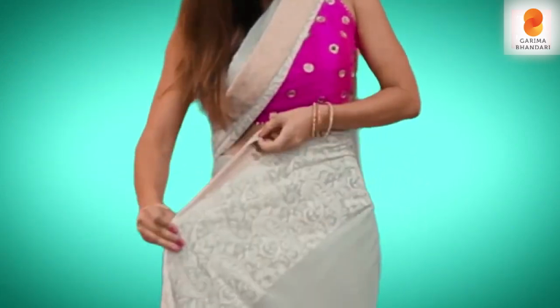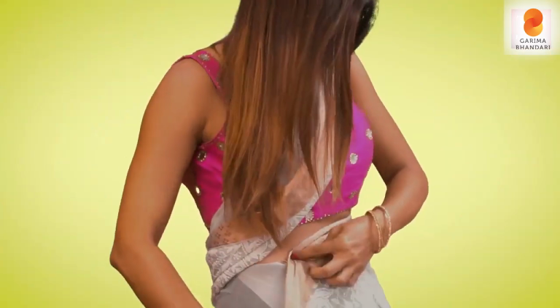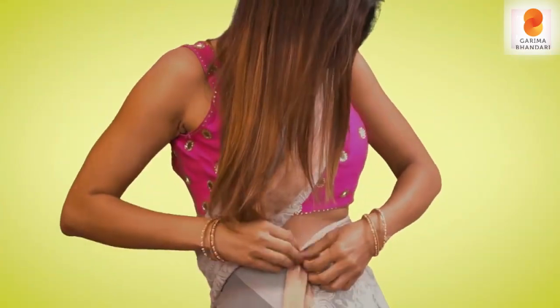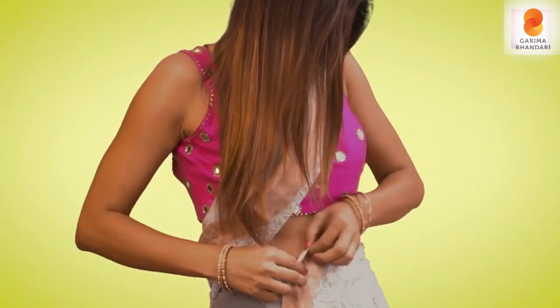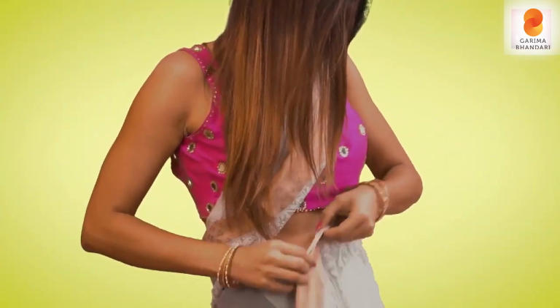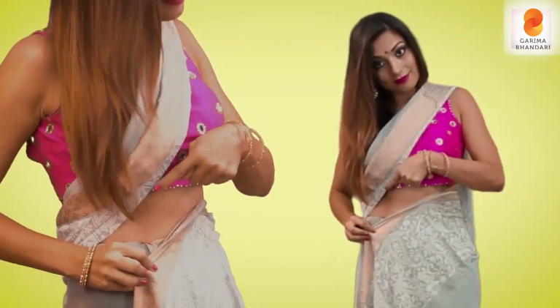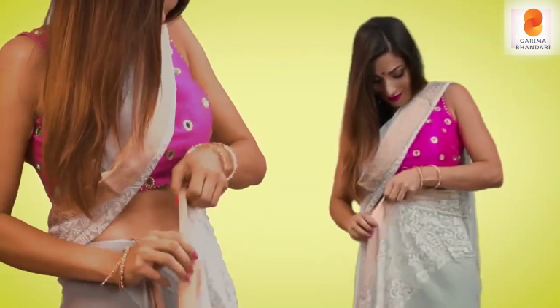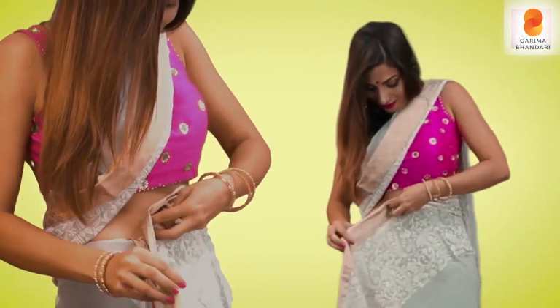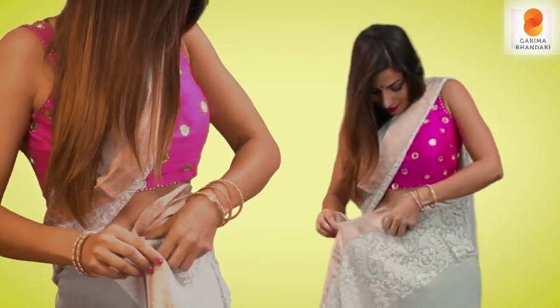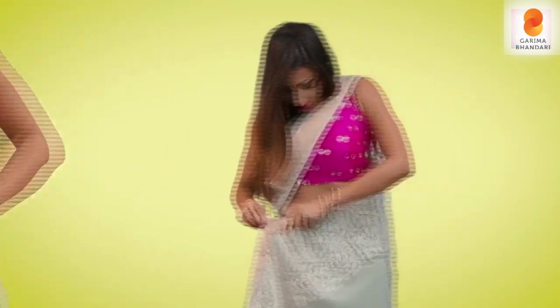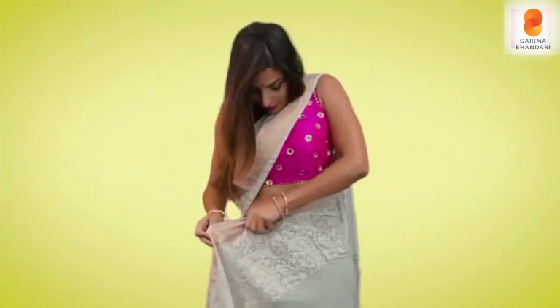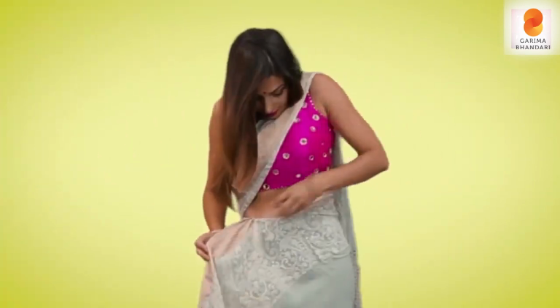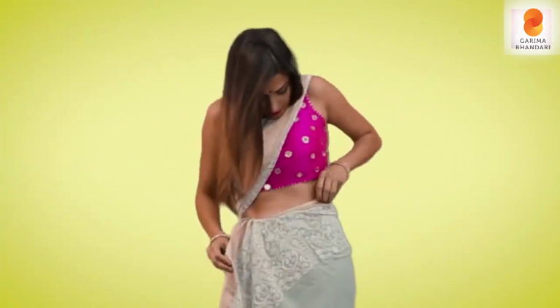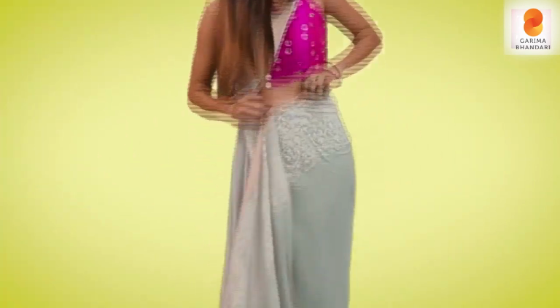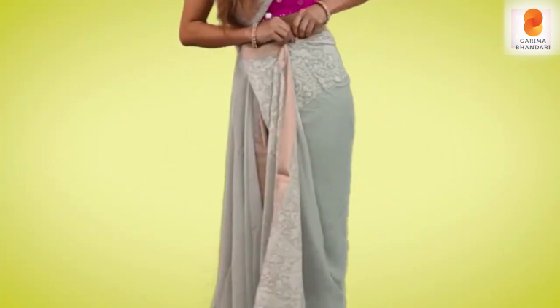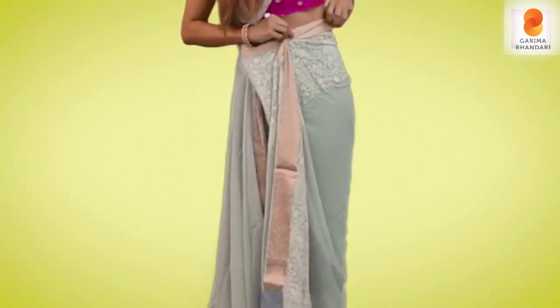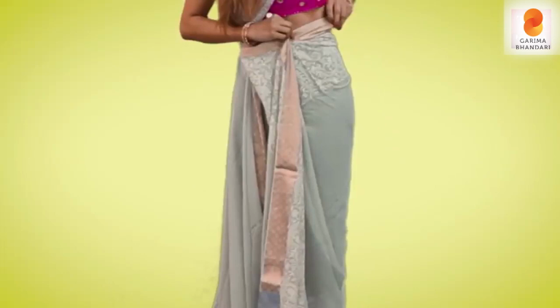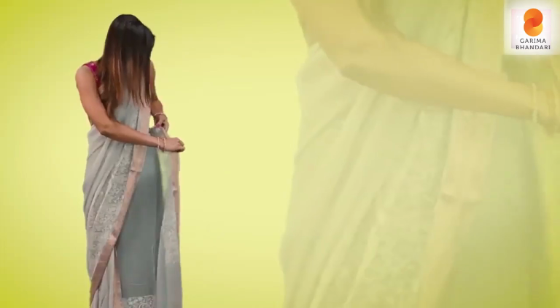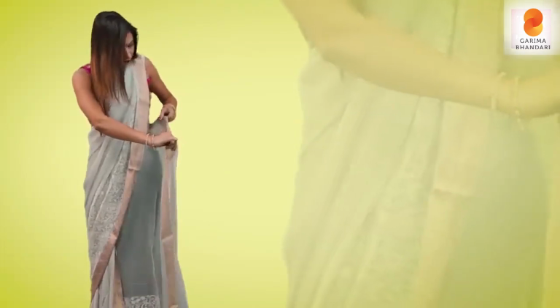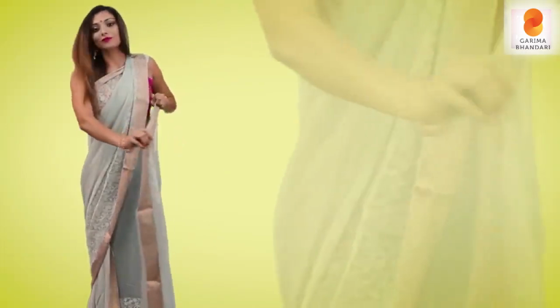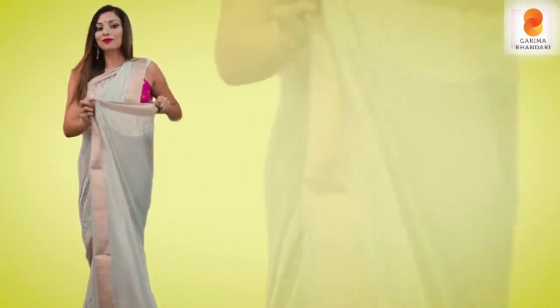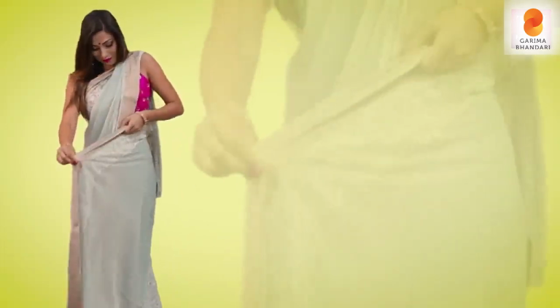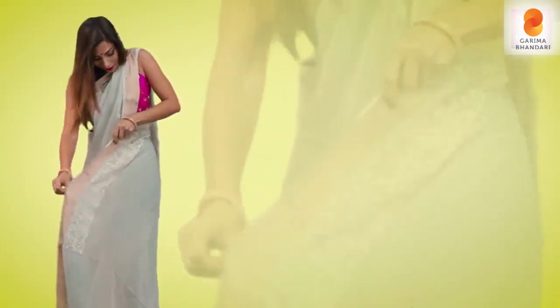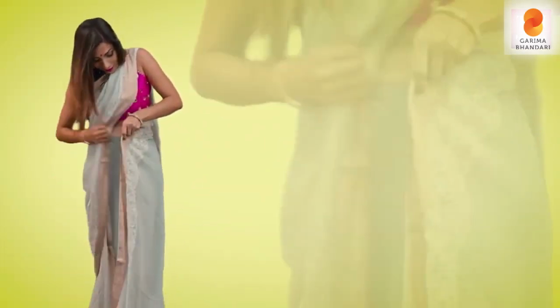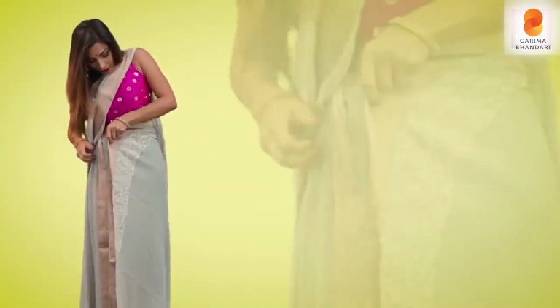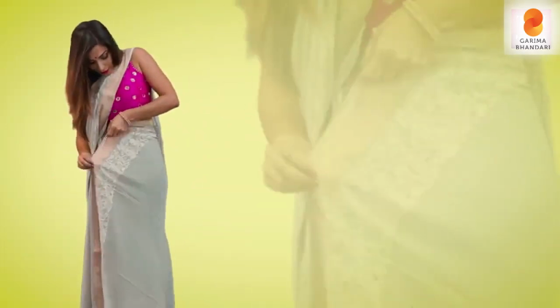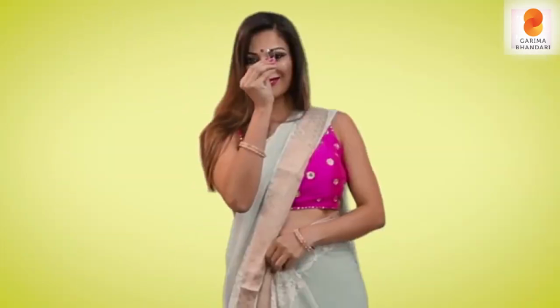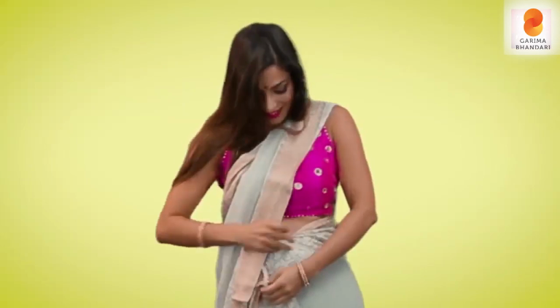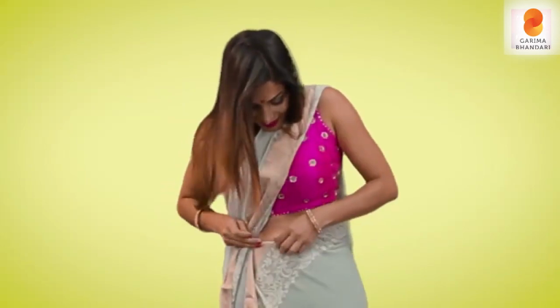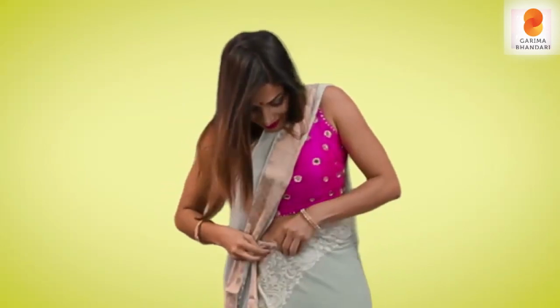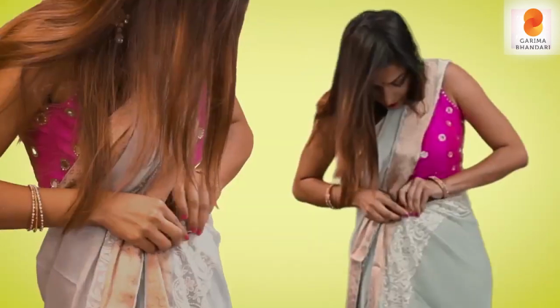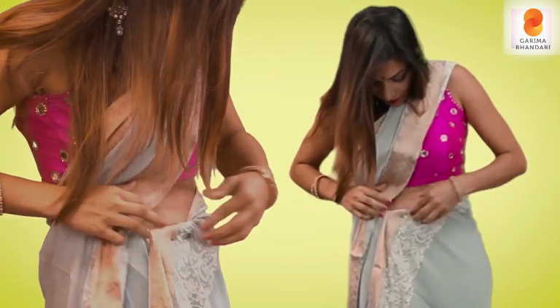Then take this end of the pallu, the inner side, and stretch it really well. Bring it closer to your waist like this in a nice V shape, and then once again we put a pin here.